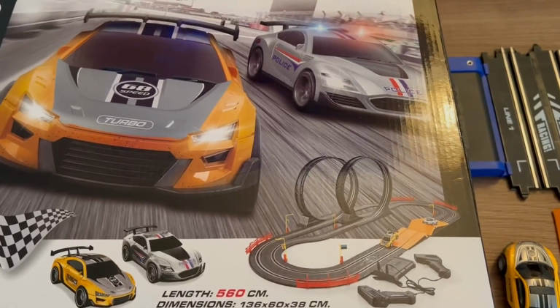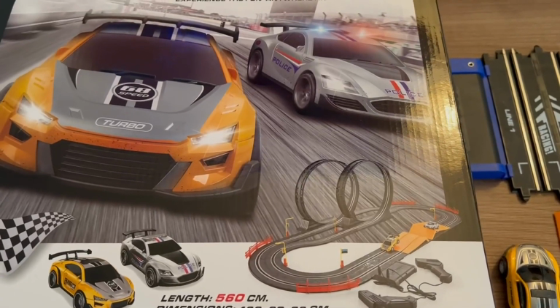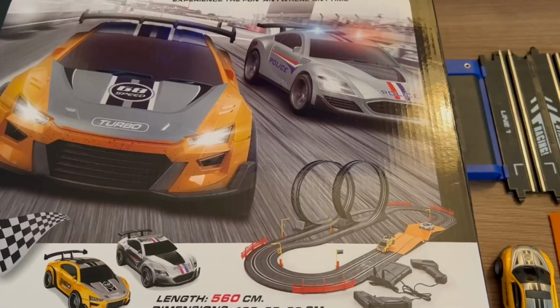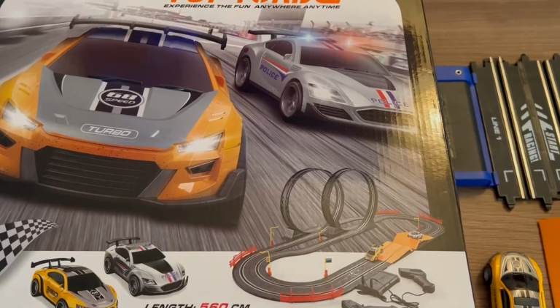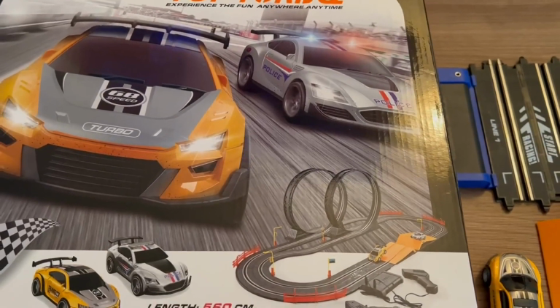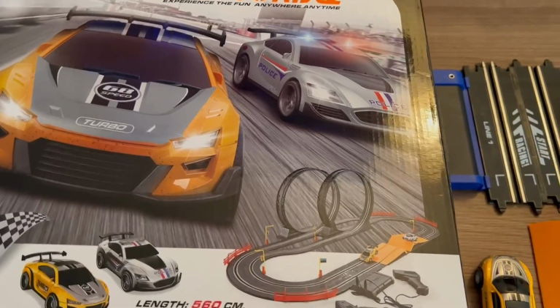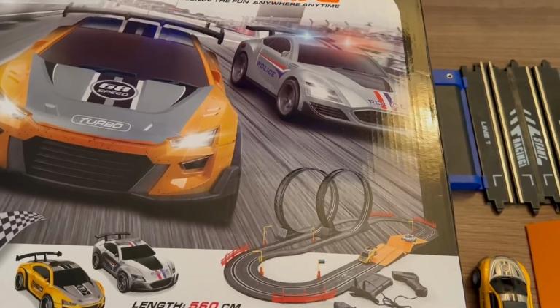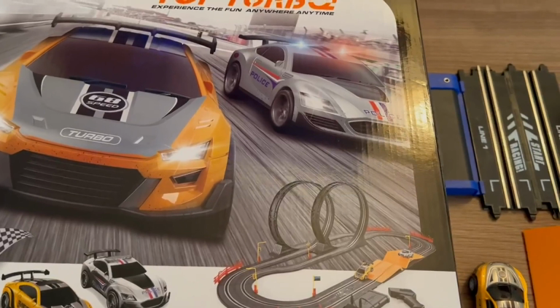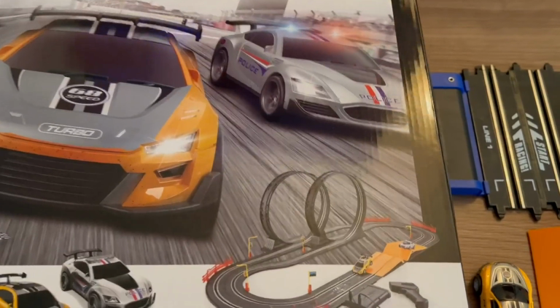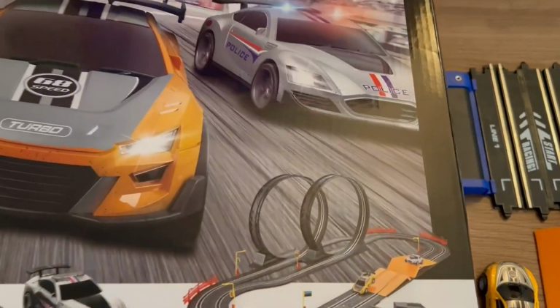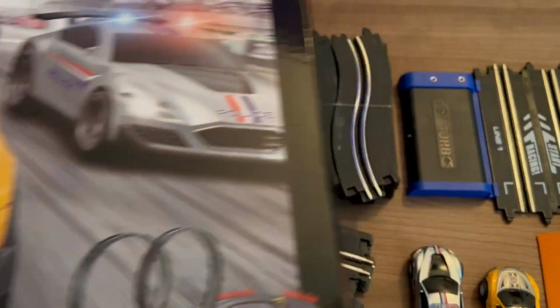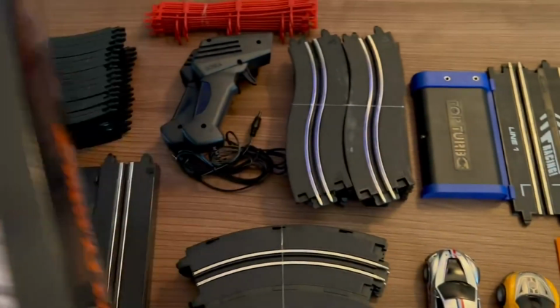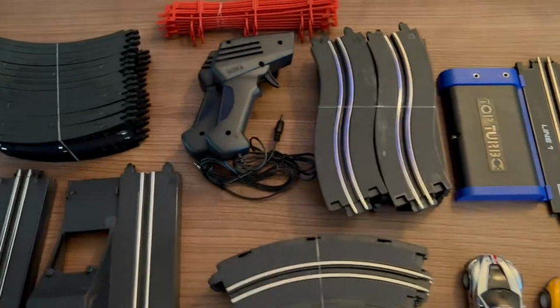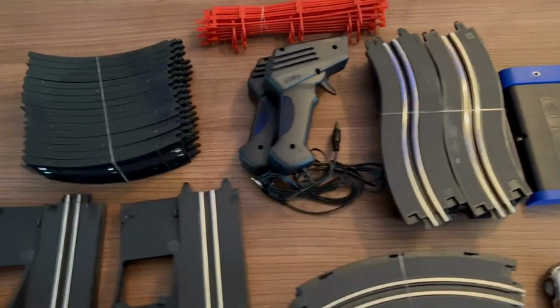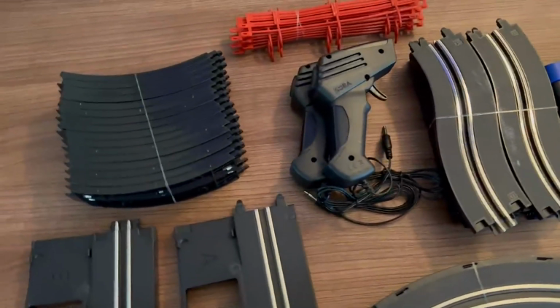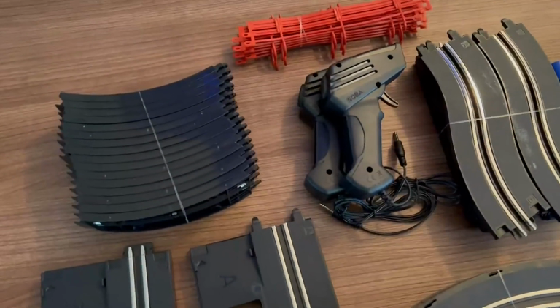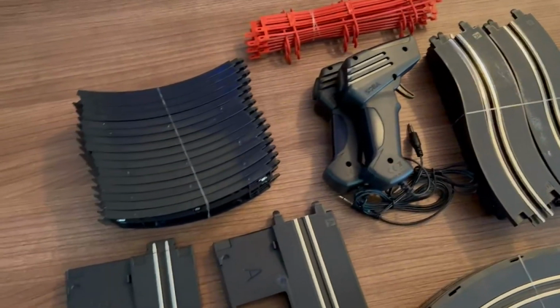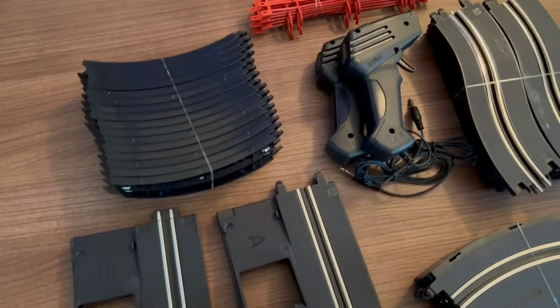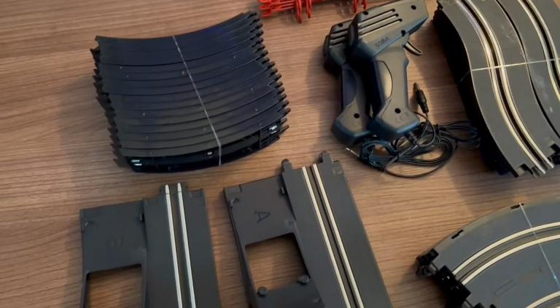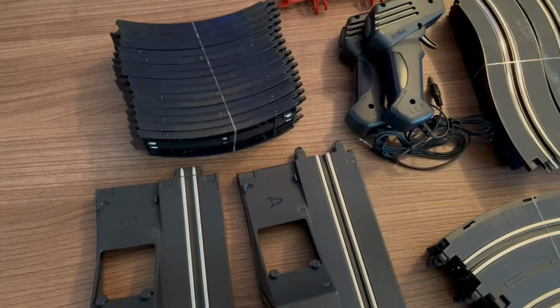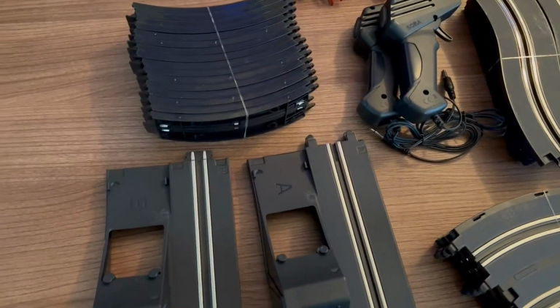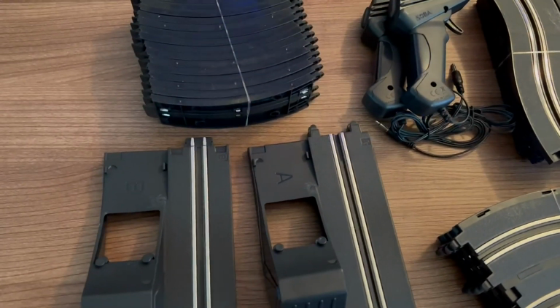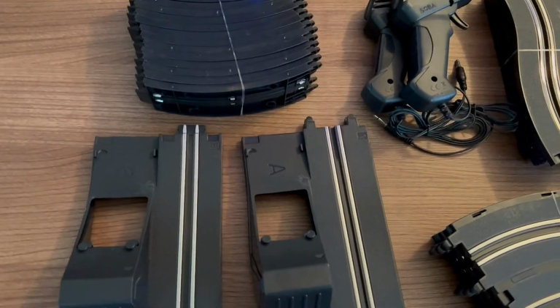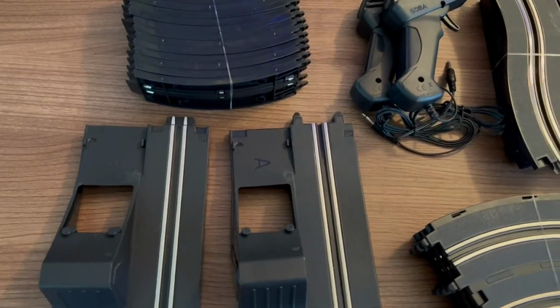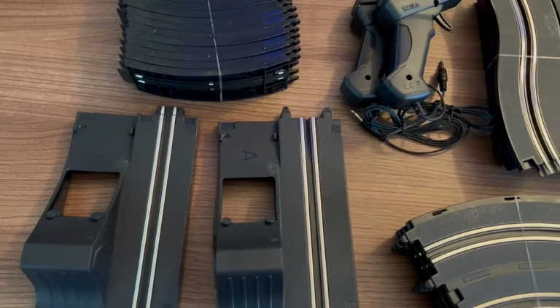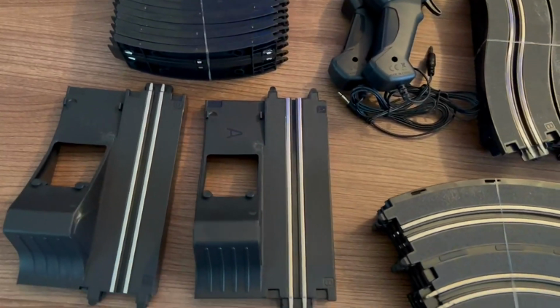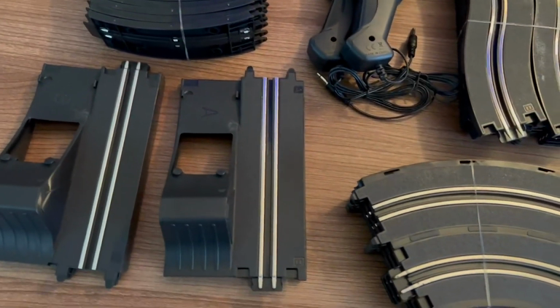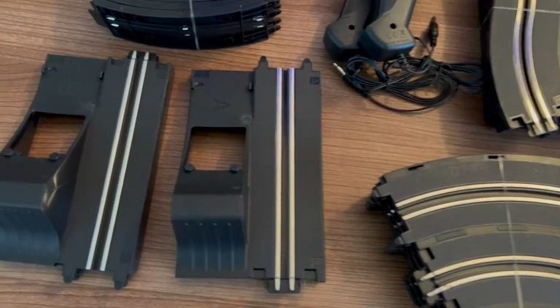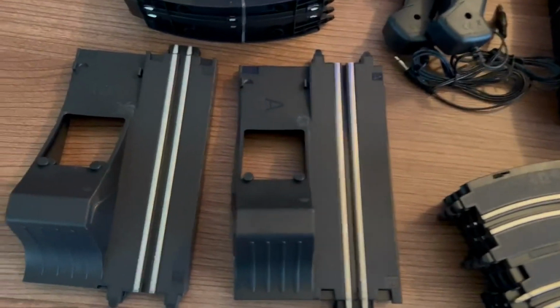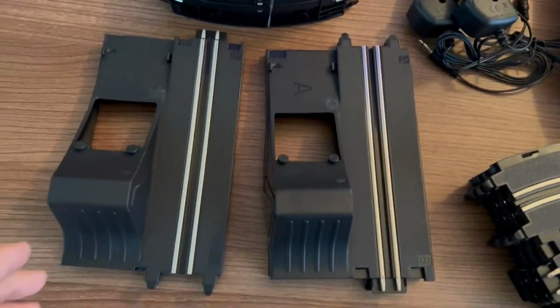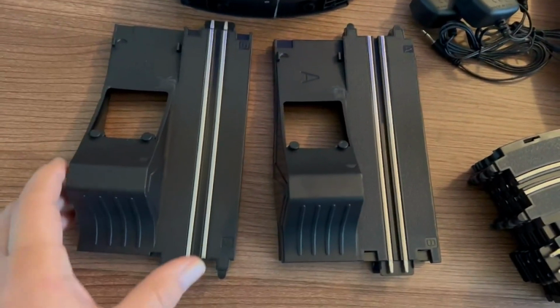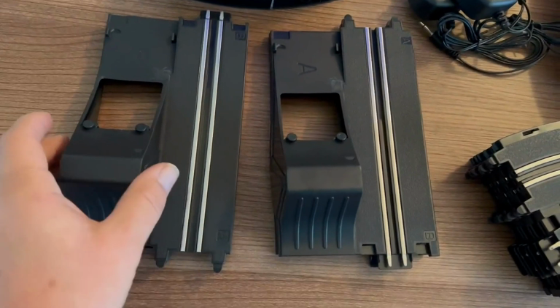So I wanted to go over this a little bit. It looks like a racetrack that I used to play with as a kid and it just brings back memories.